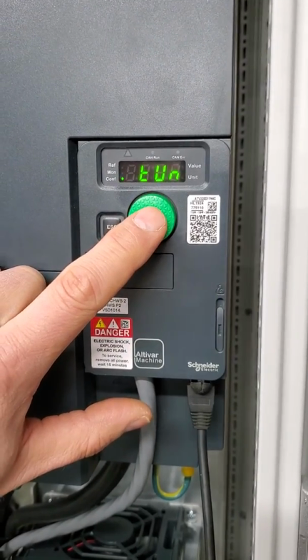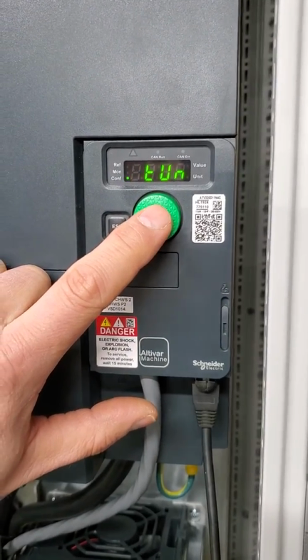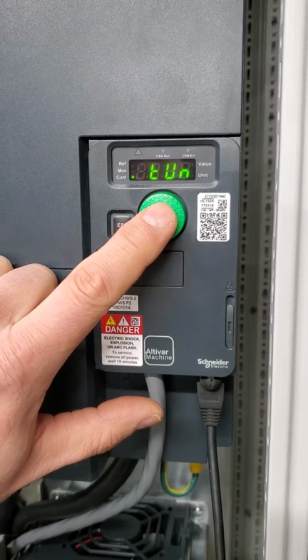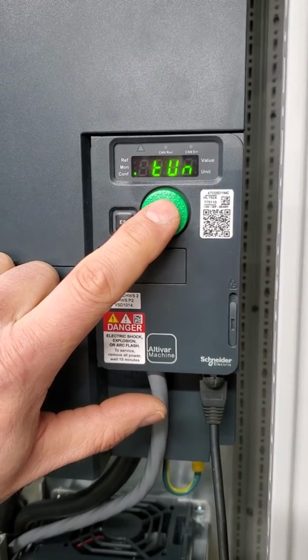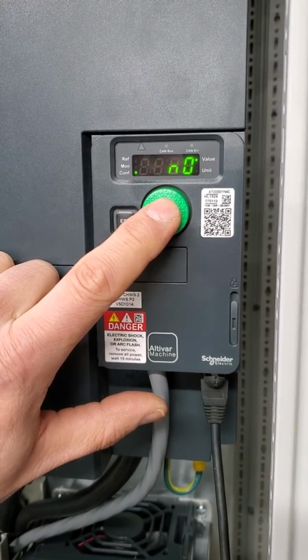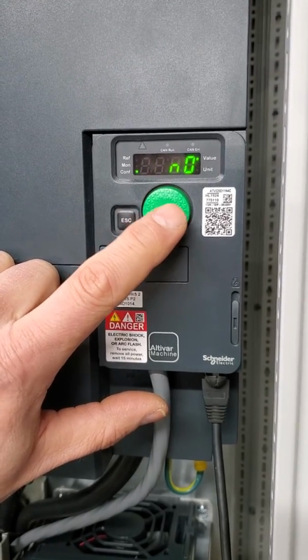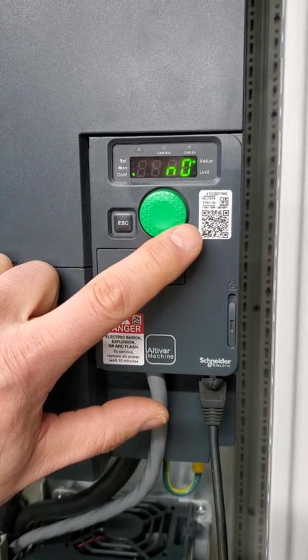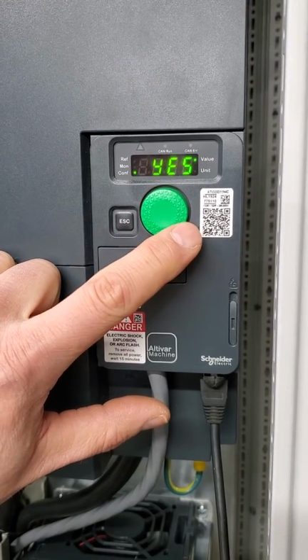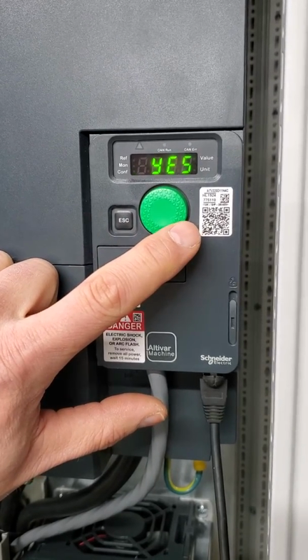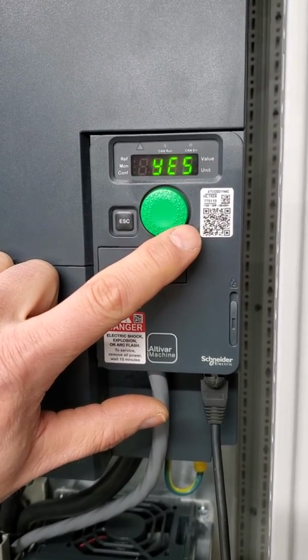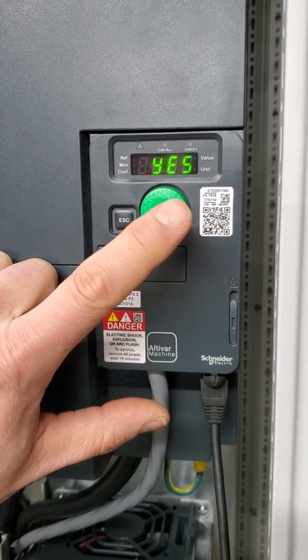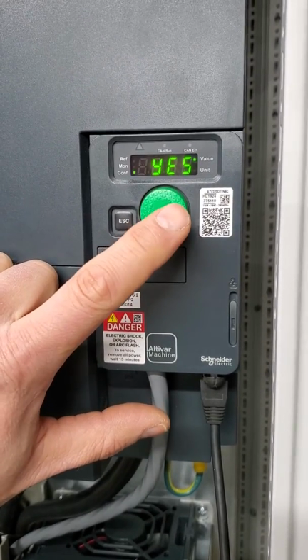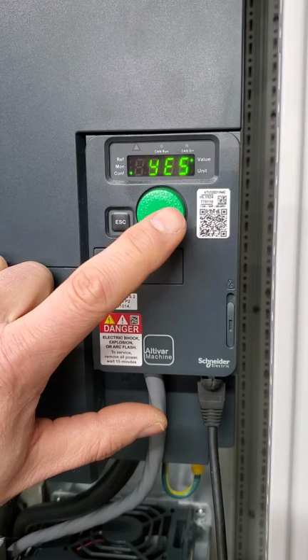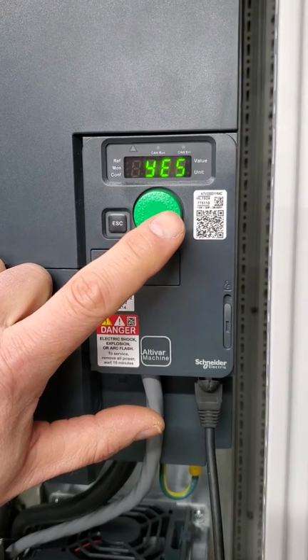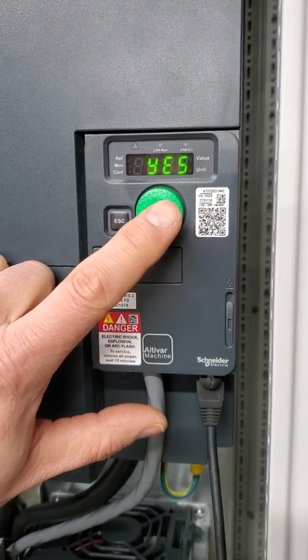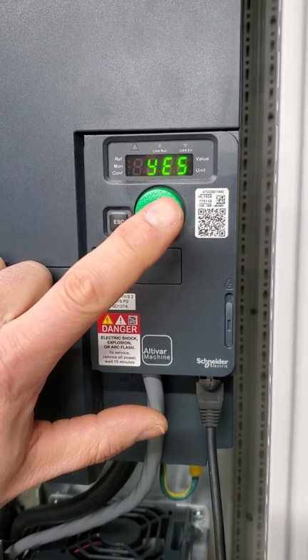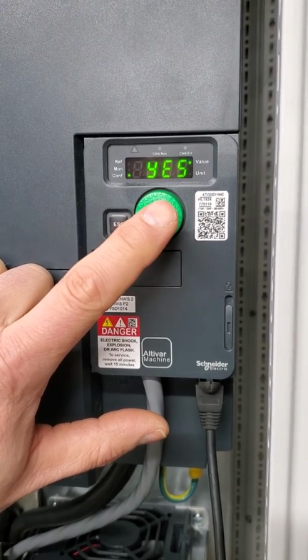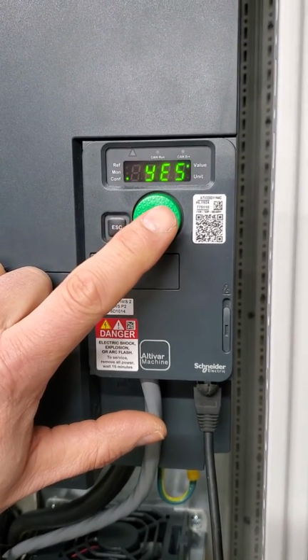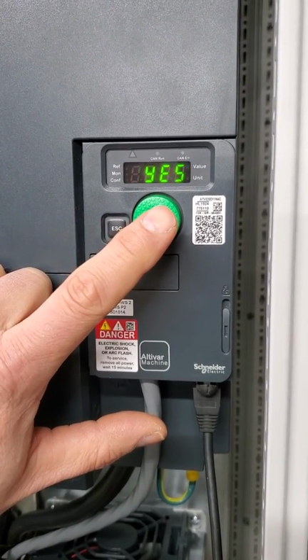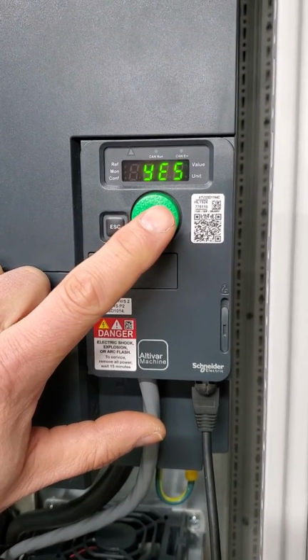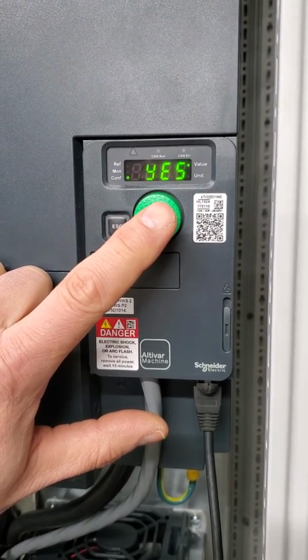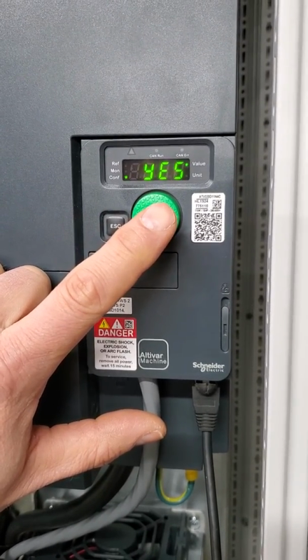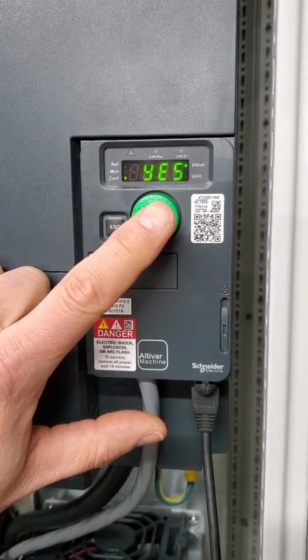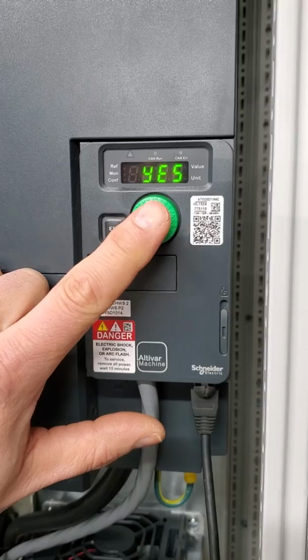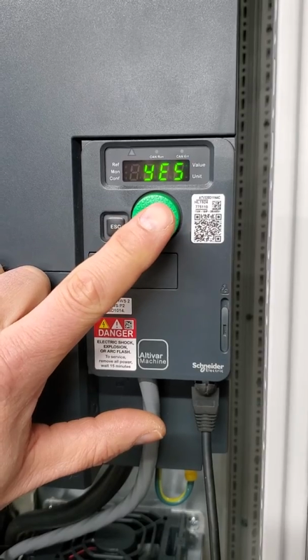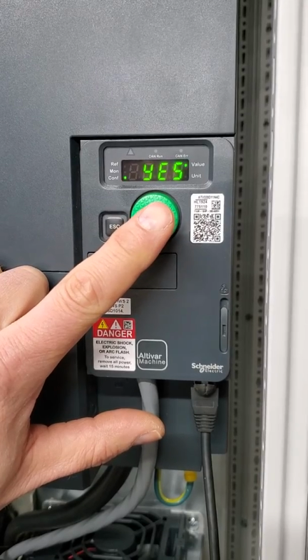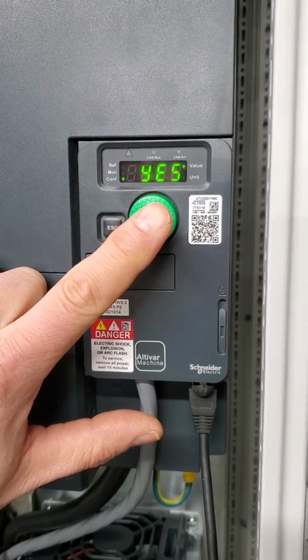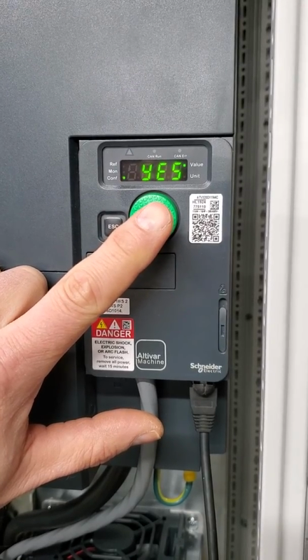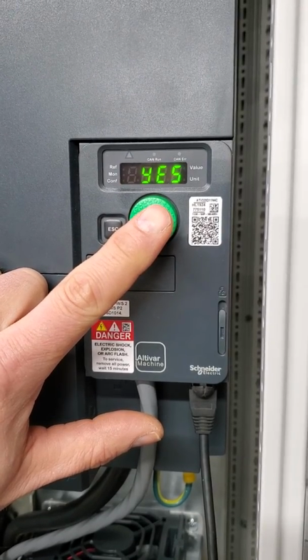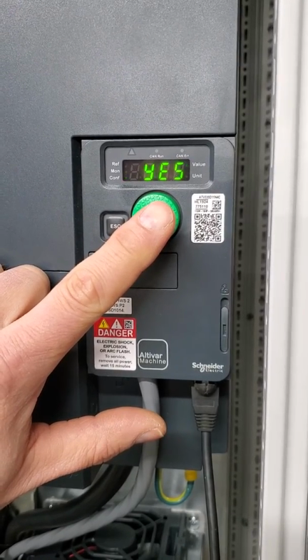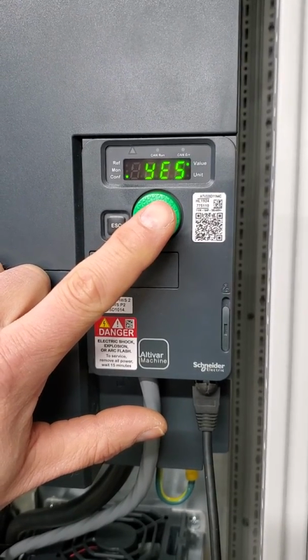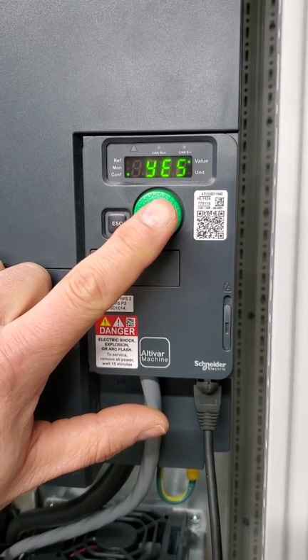Press ENTER, then we need to change the value to YES, and then press ENTER. I'm not going to do it now because I don't have a motor on it right now, but once it is tuned it will switch back to NO.